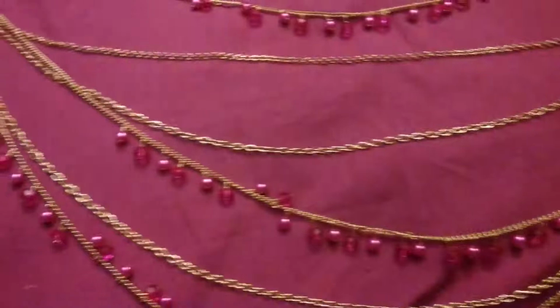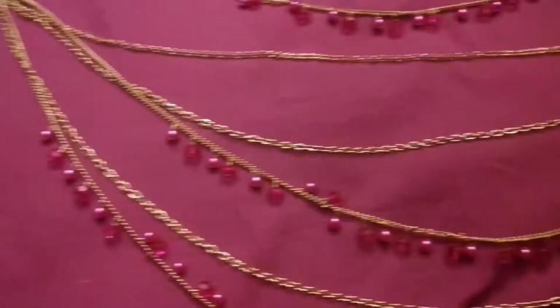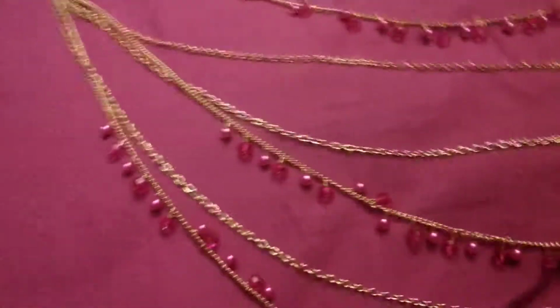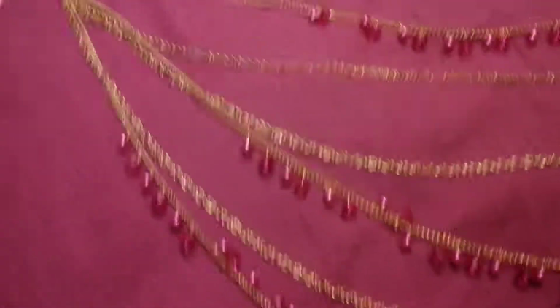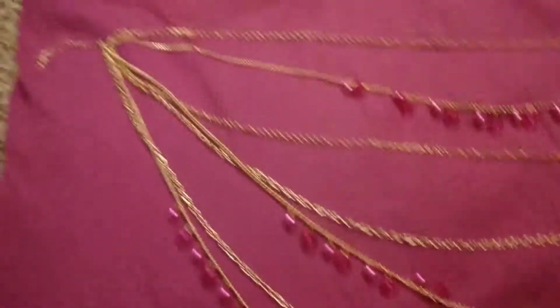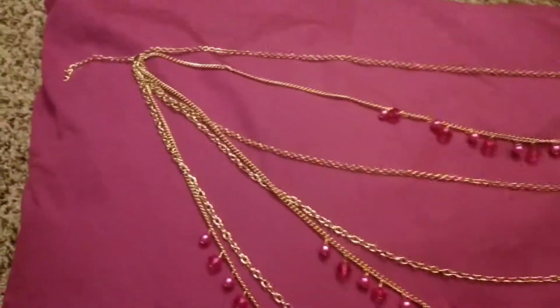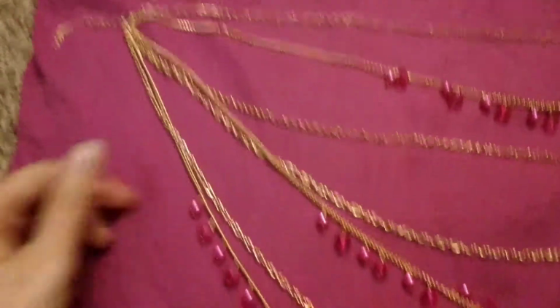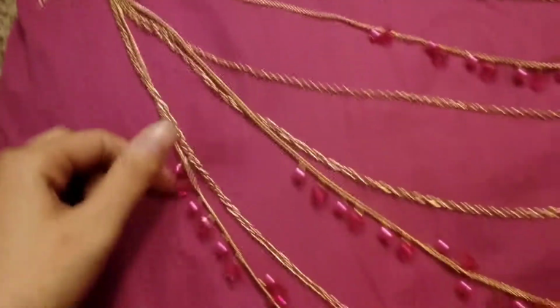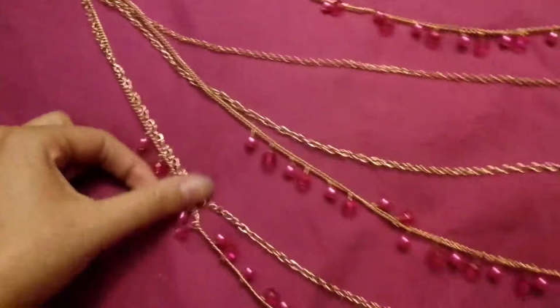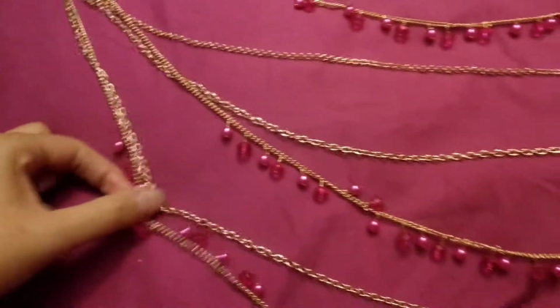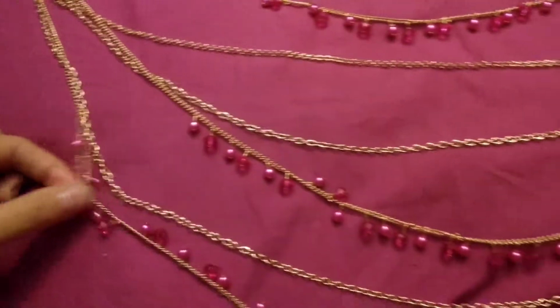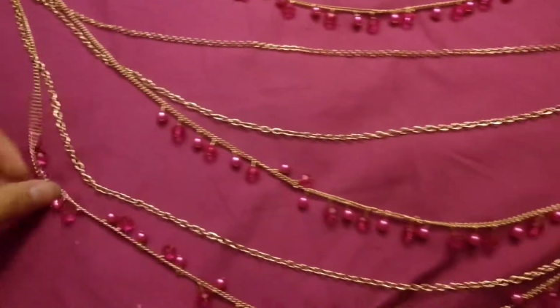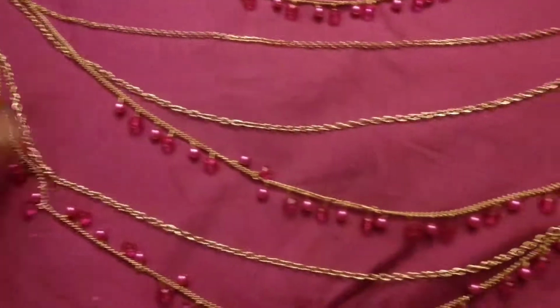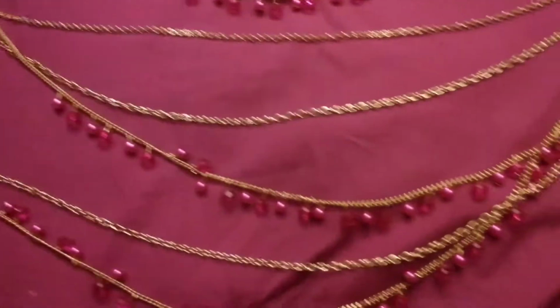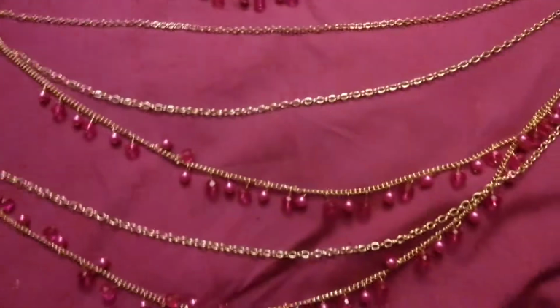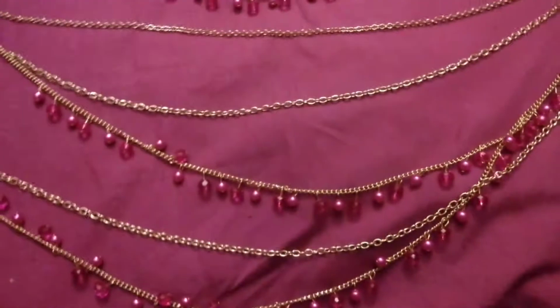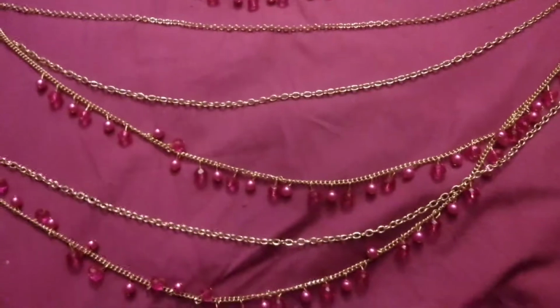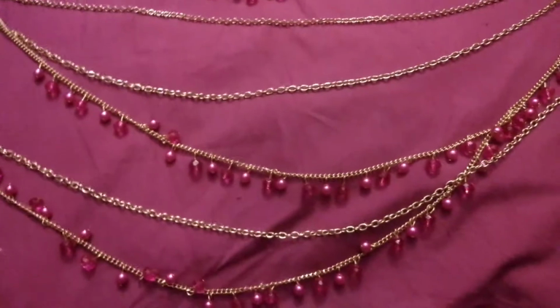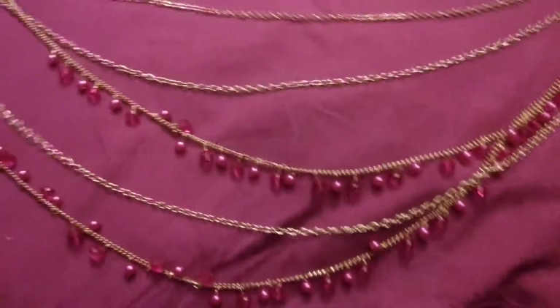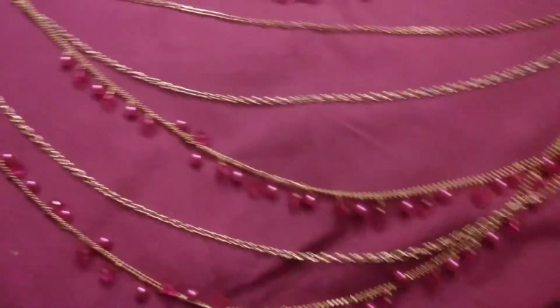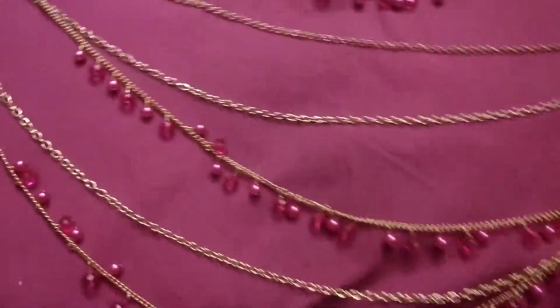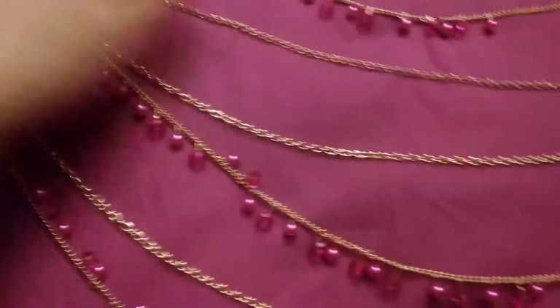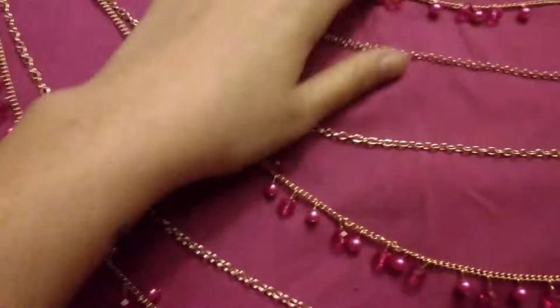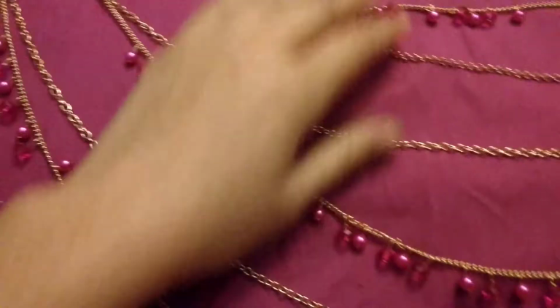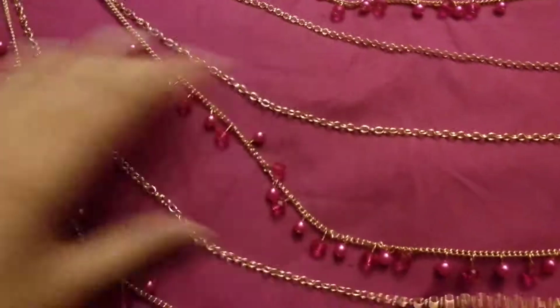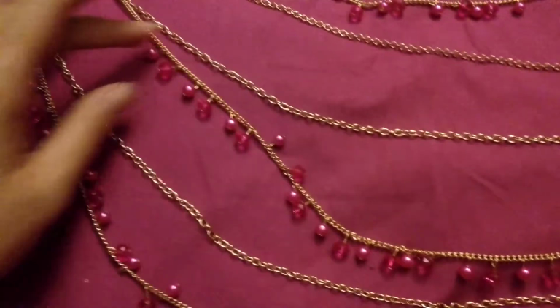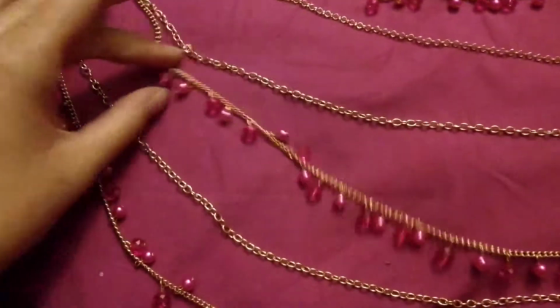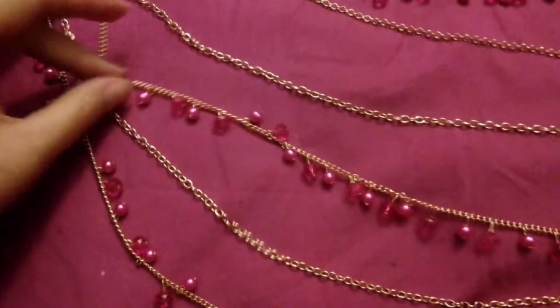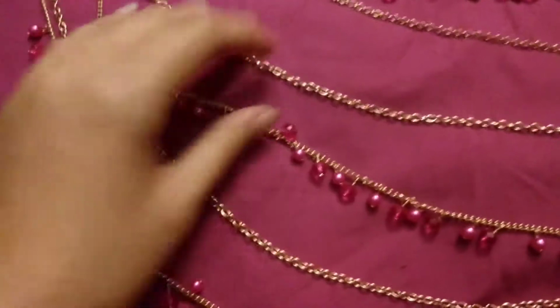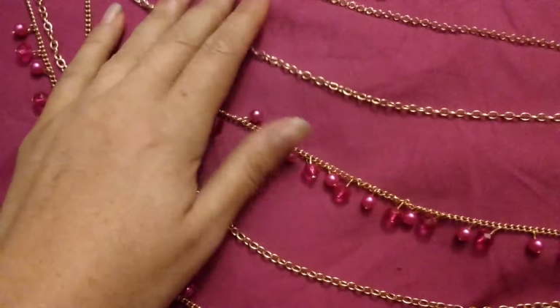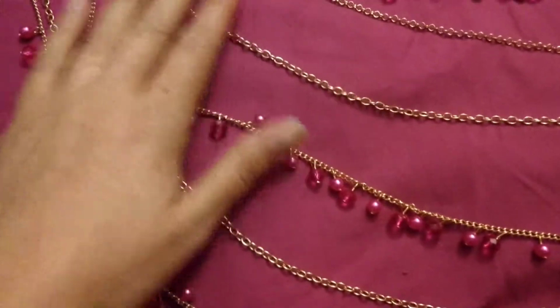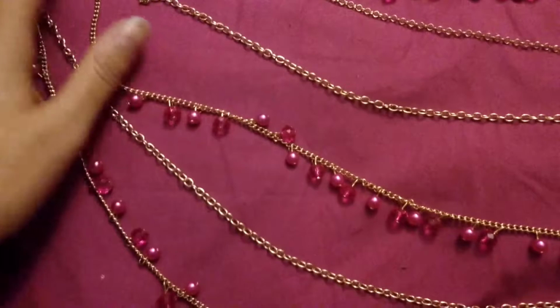I'm reviewing this lovely necklace. As you can see, it's multi-layers. The only negative thing is sometimes when it's around your neck, they crowd too much.